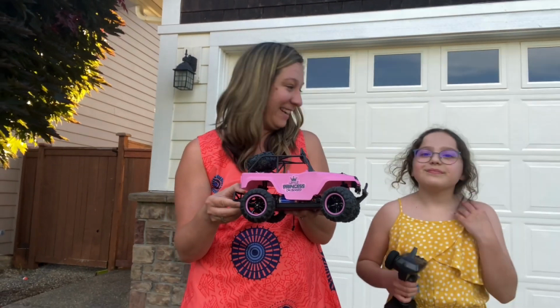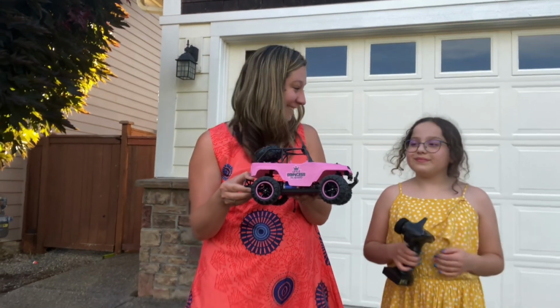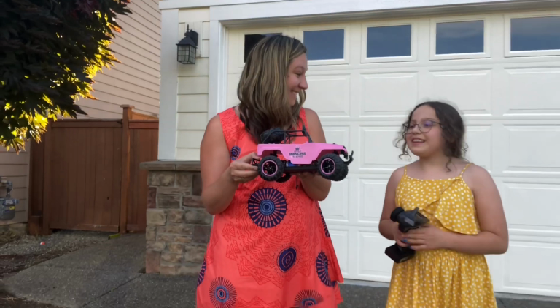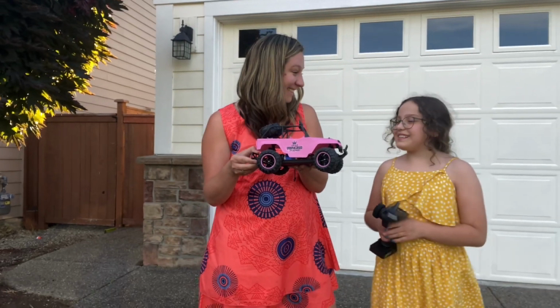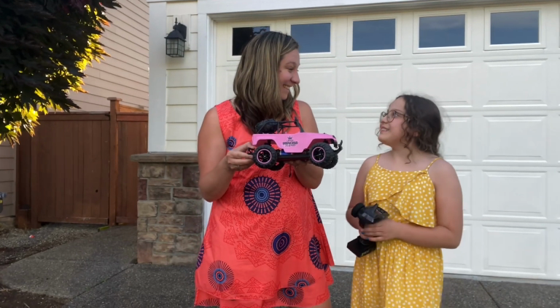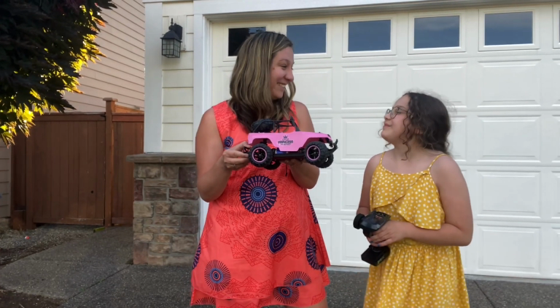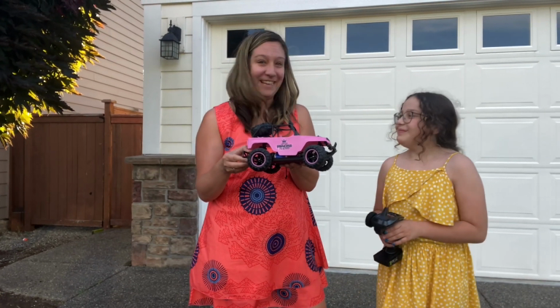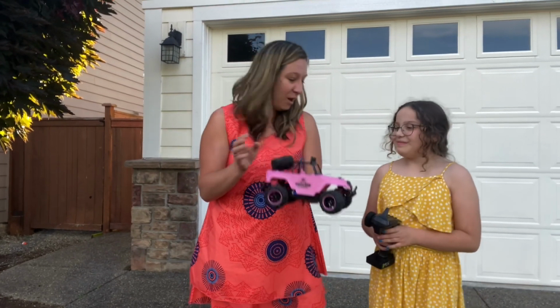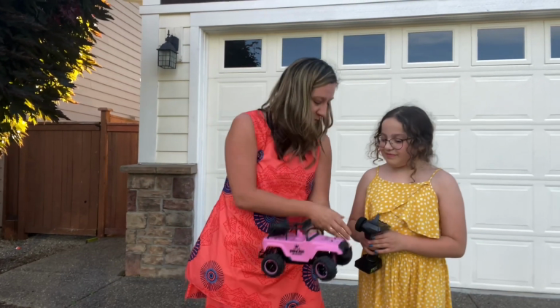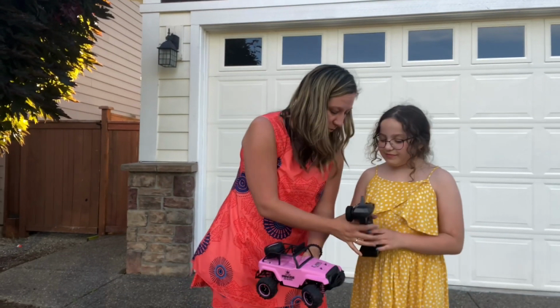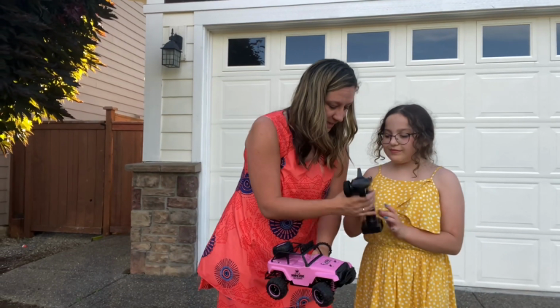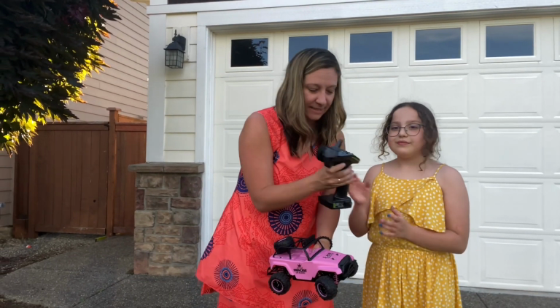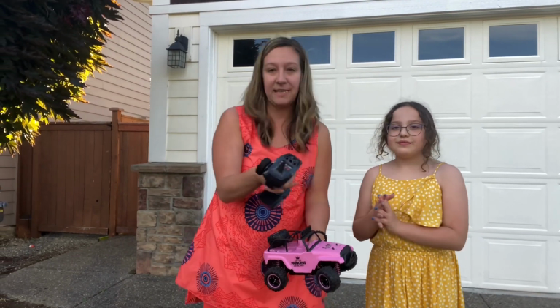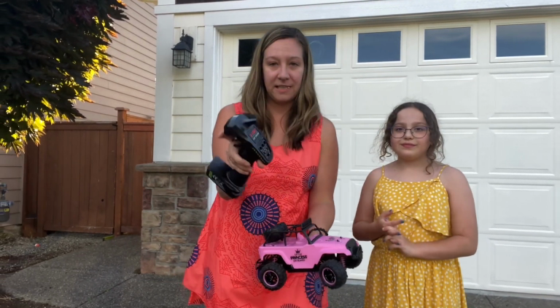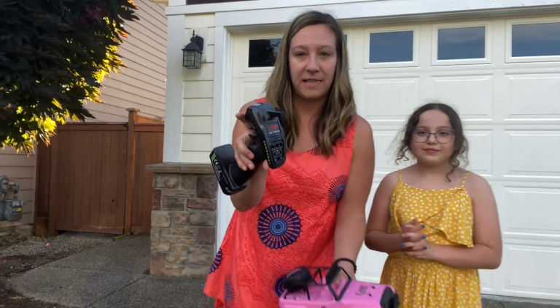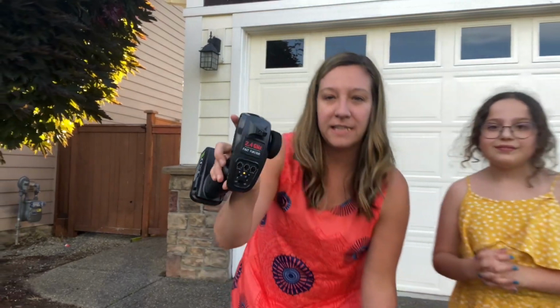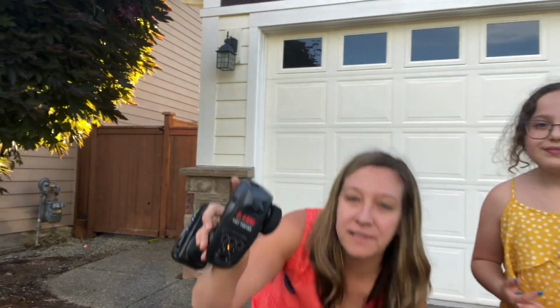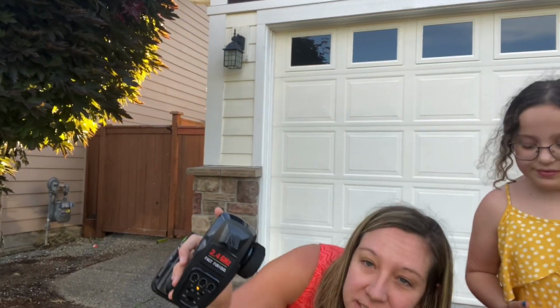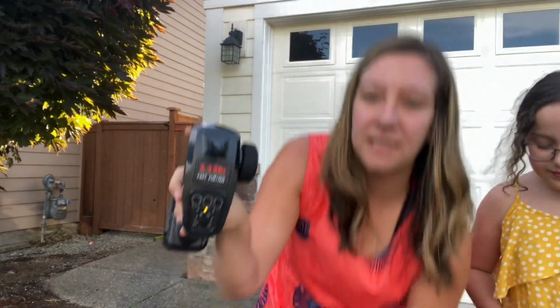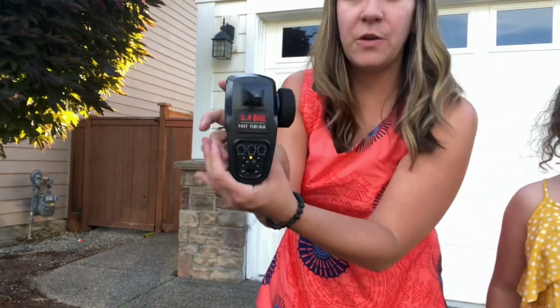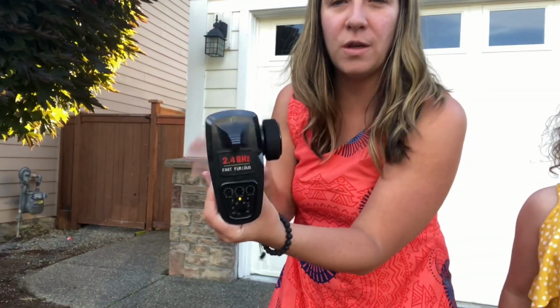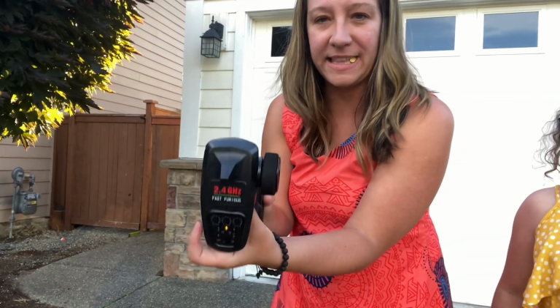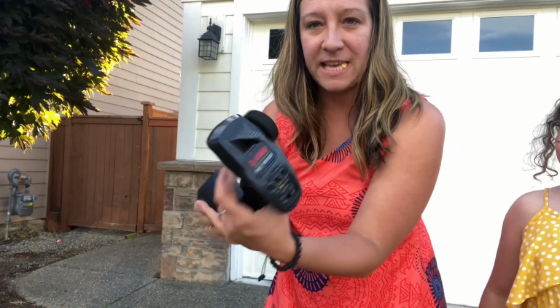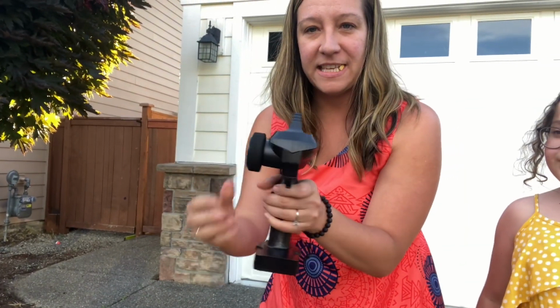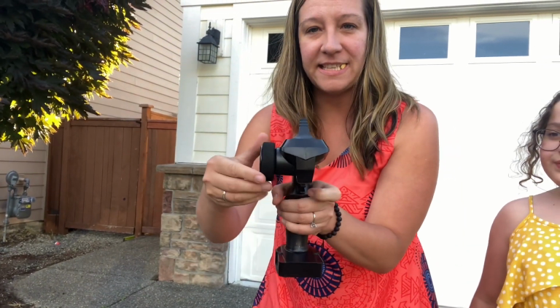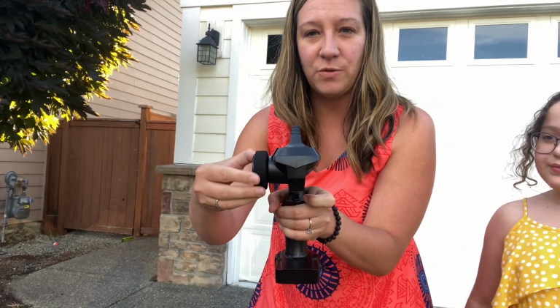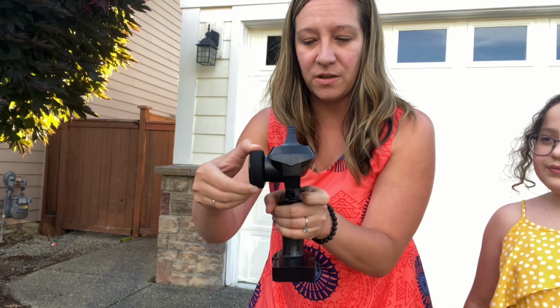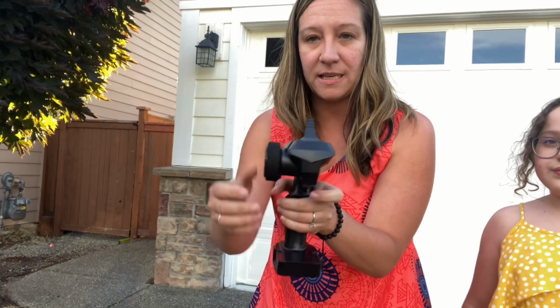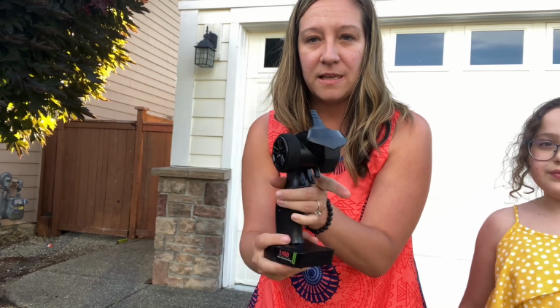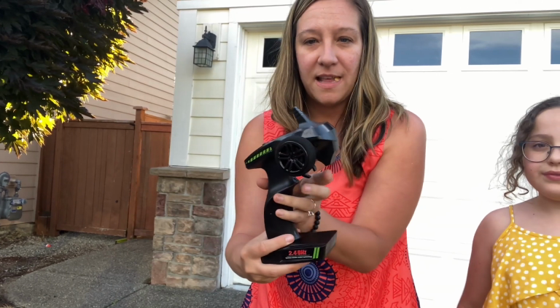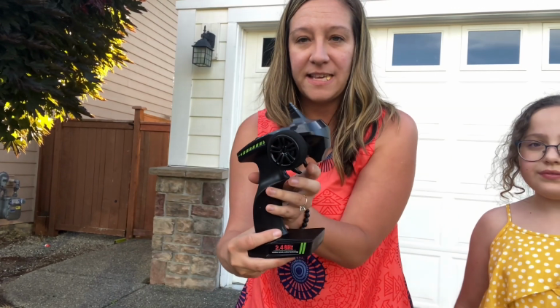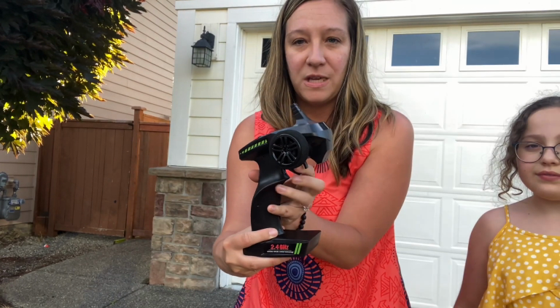What do you think? It's good. Also, the remote looks like this — this is how you steer it and this is how you give it power.